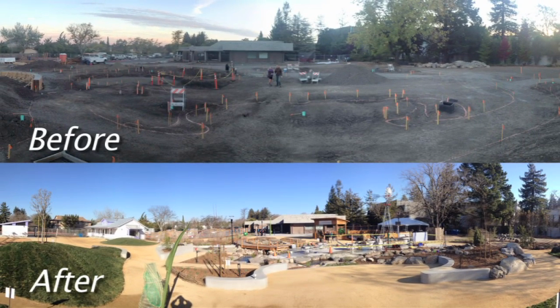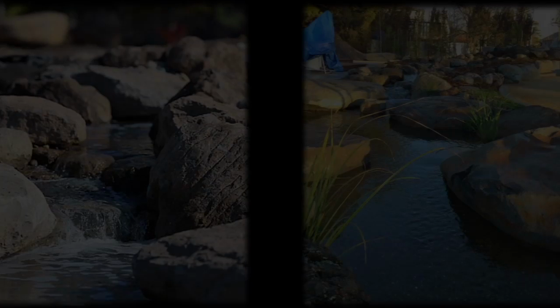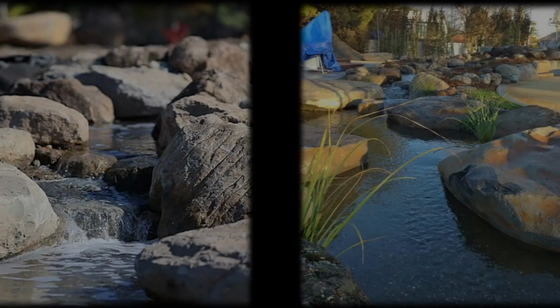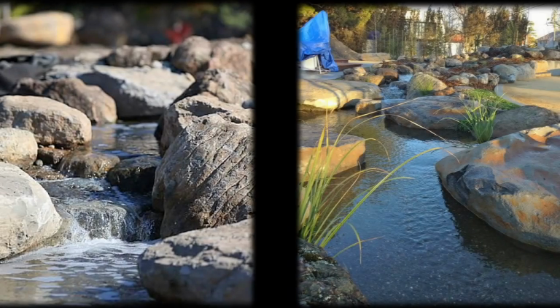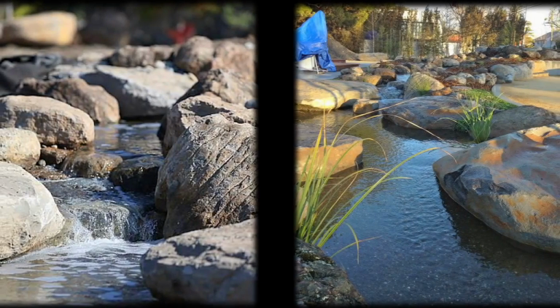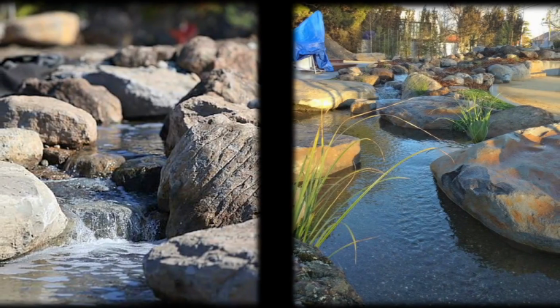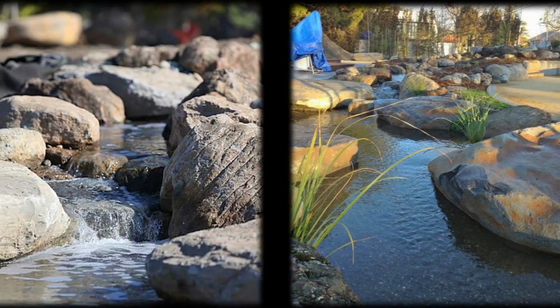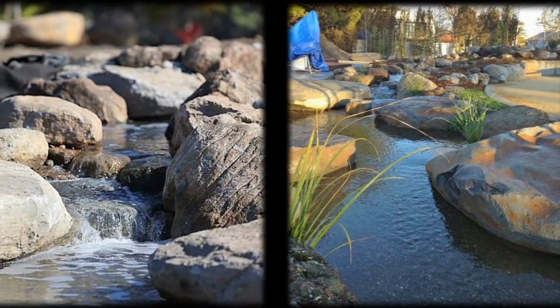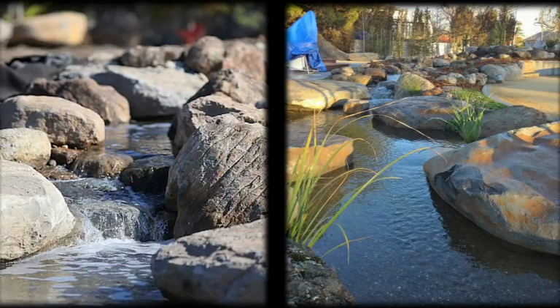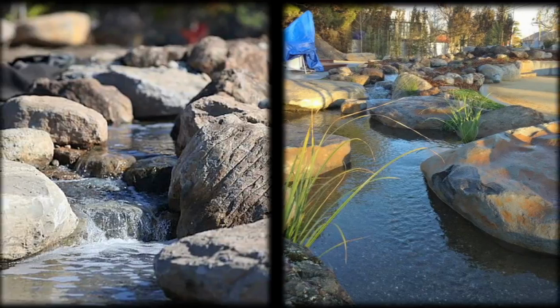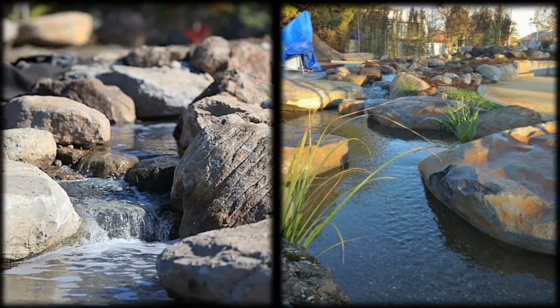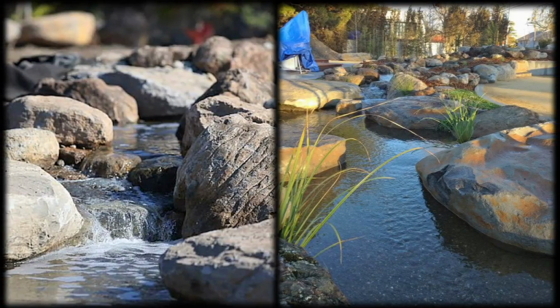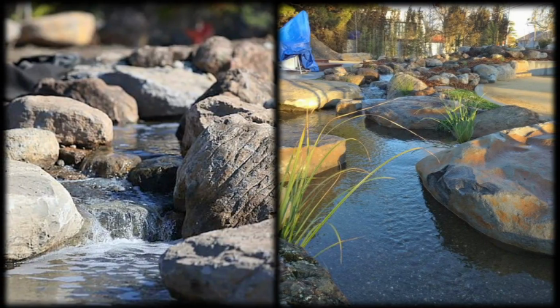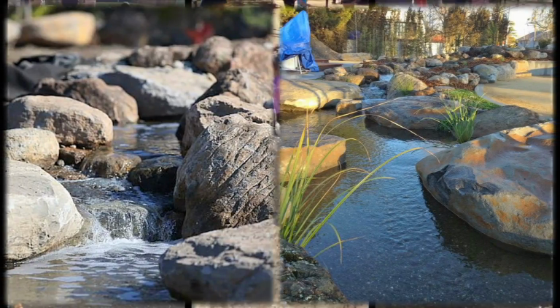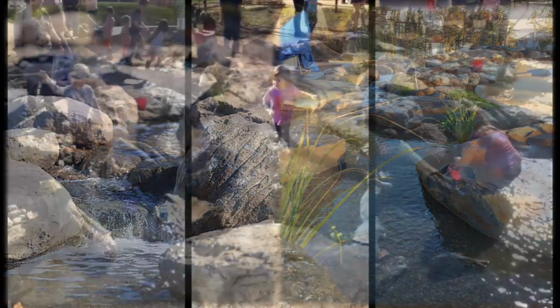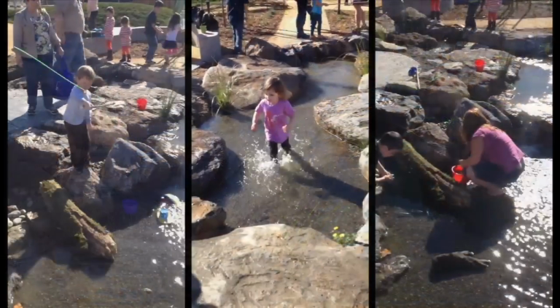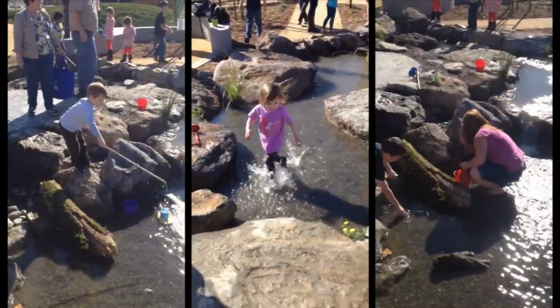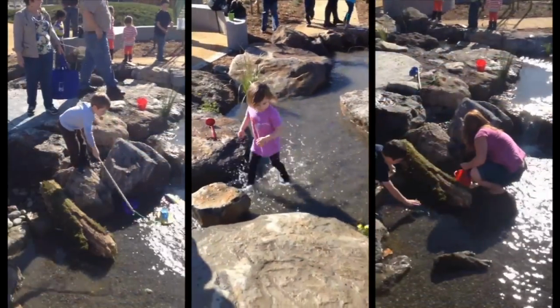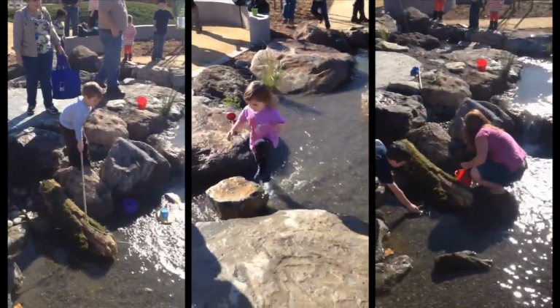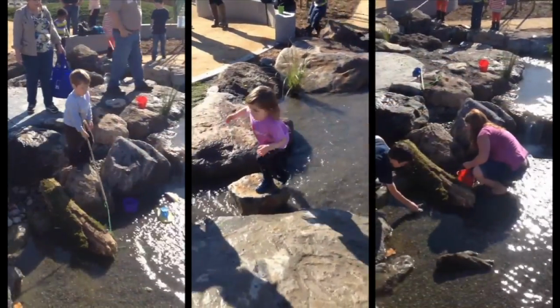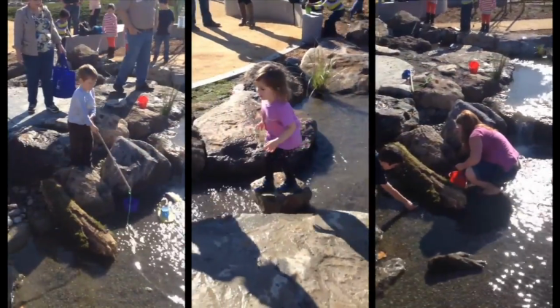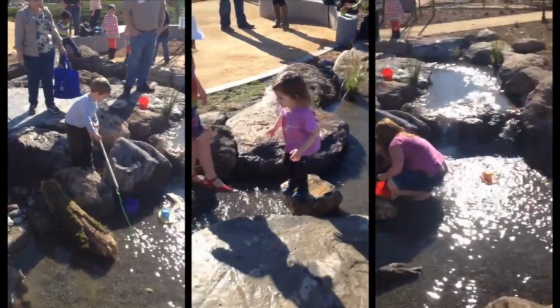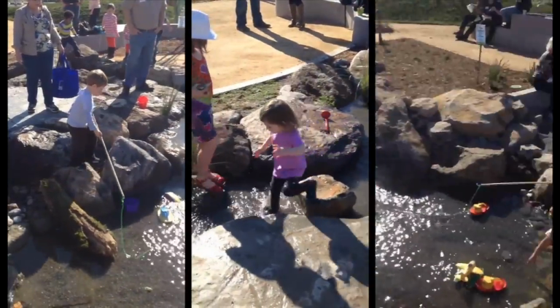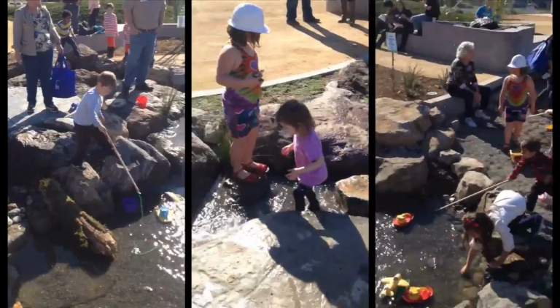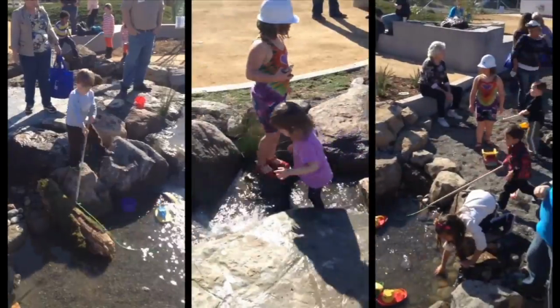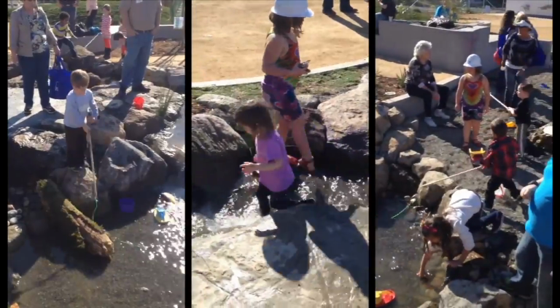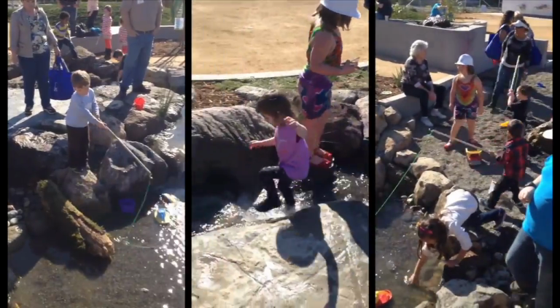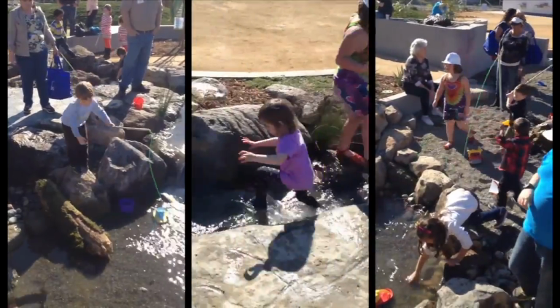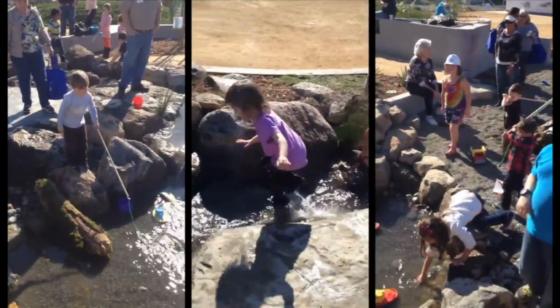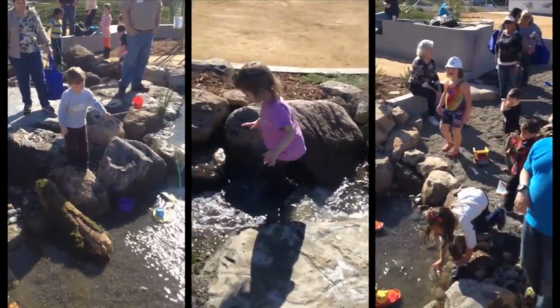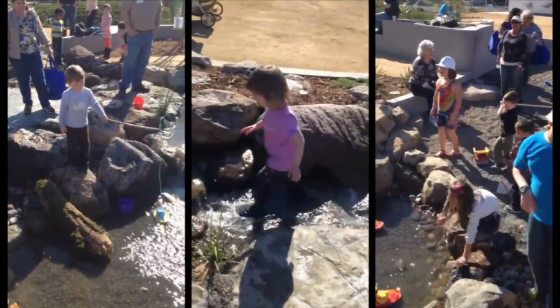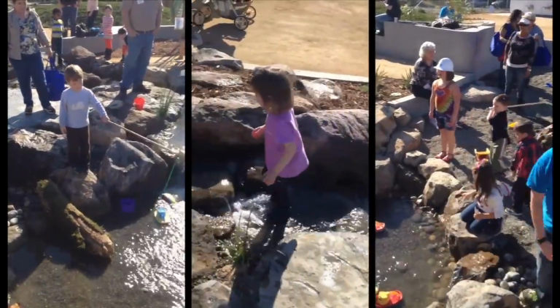The entire stream system is recirculated through a large wetland filtration system to ensure that the desired water quality is maintained, while showcasing the importance of native wetlands in relation to the health of local aquatic ecosystems.